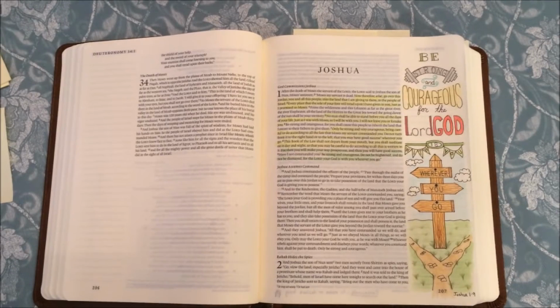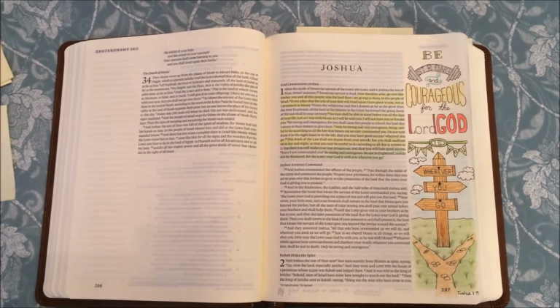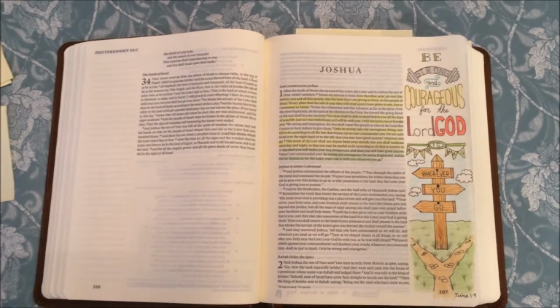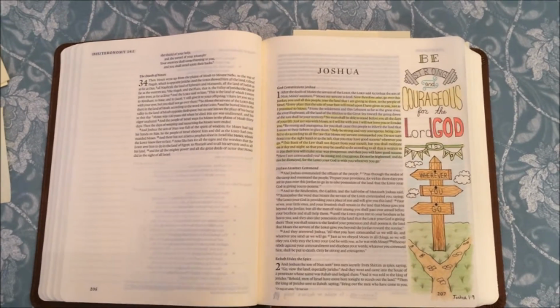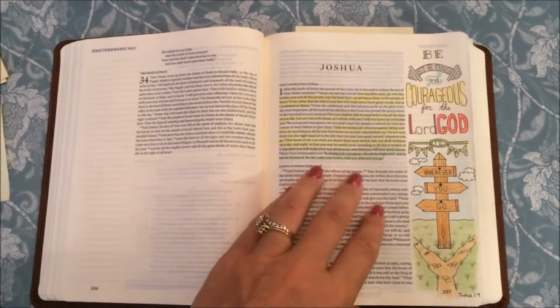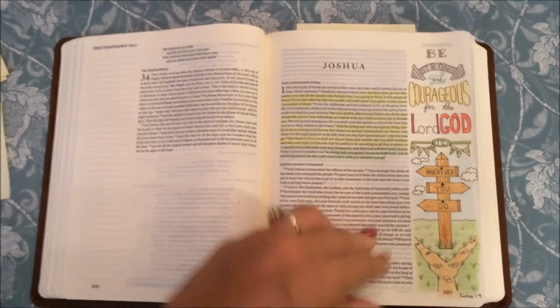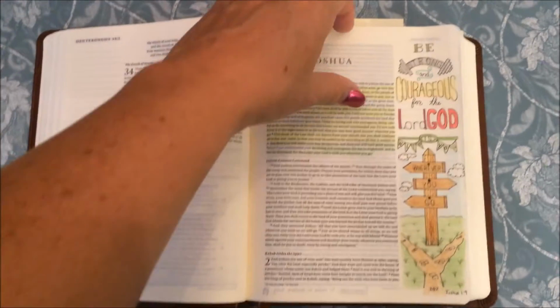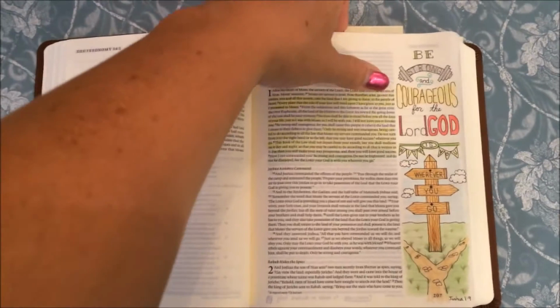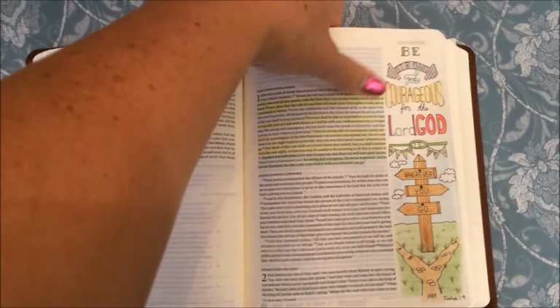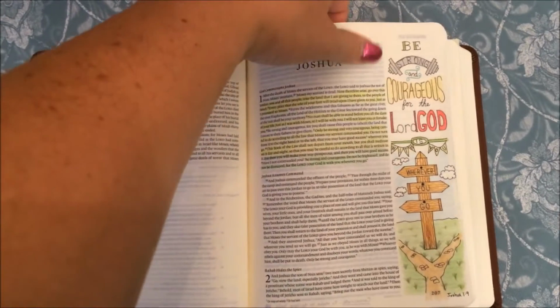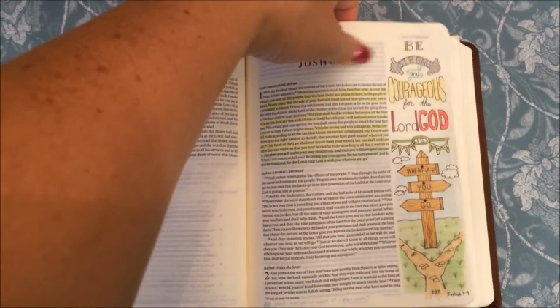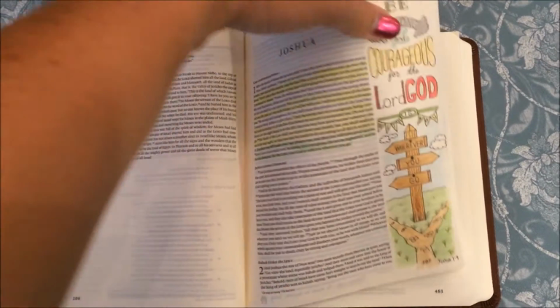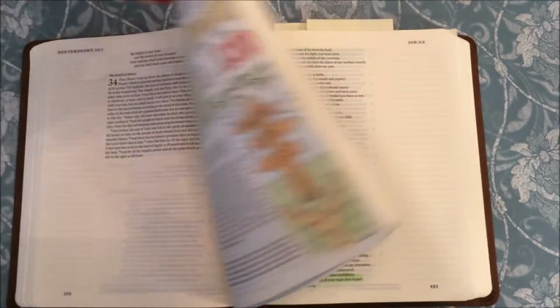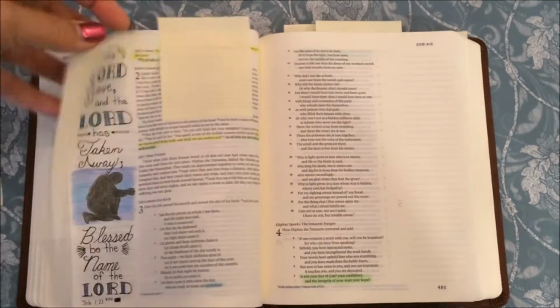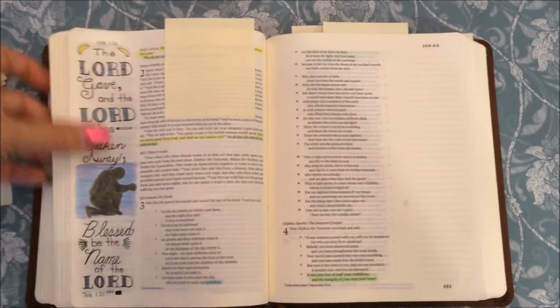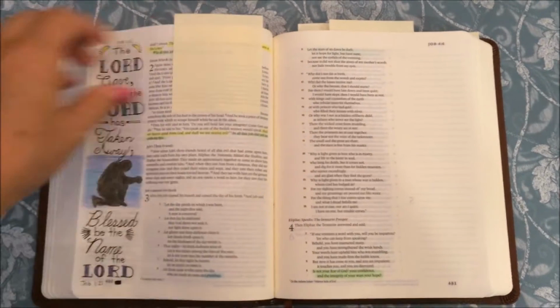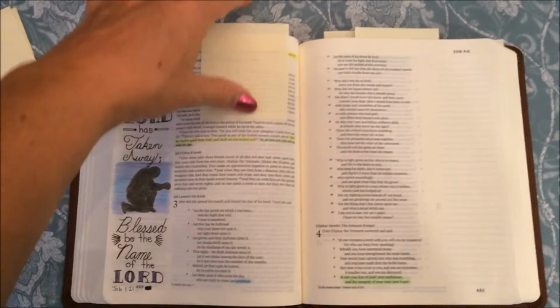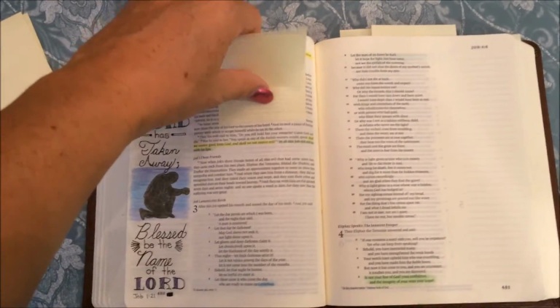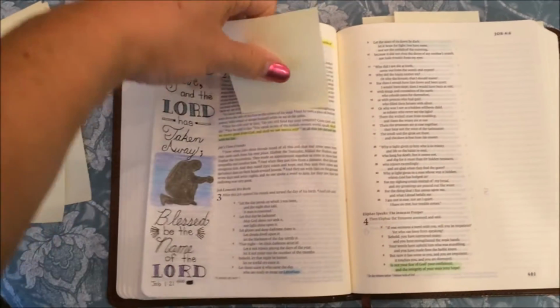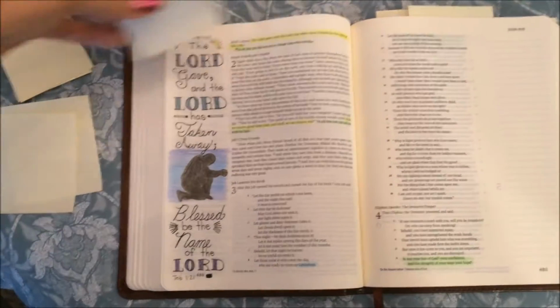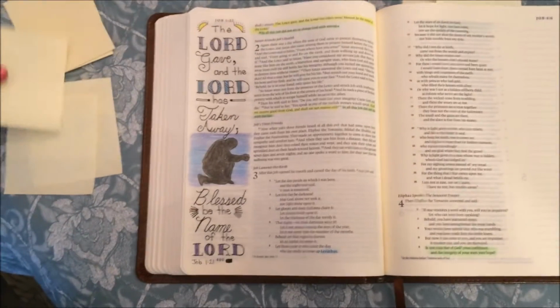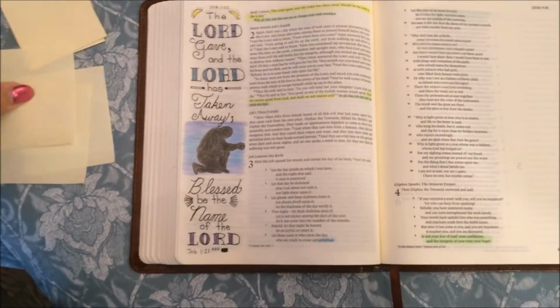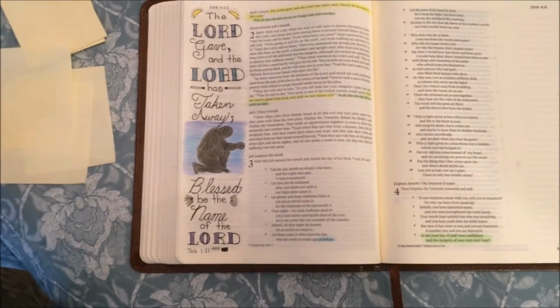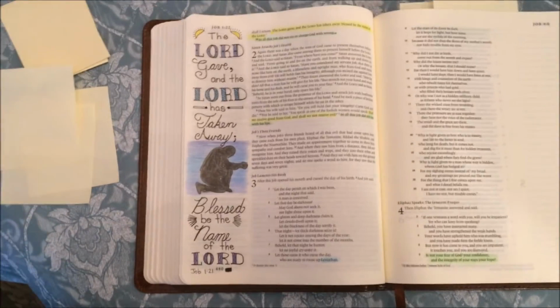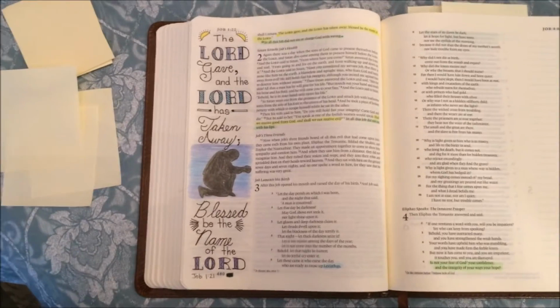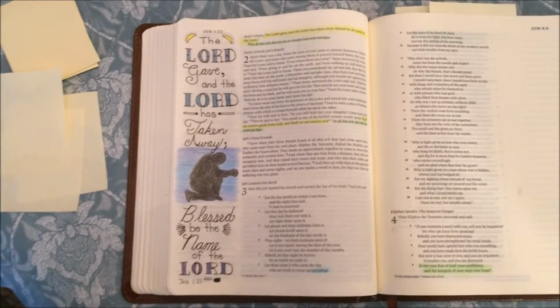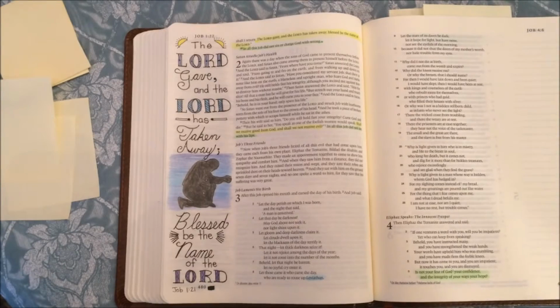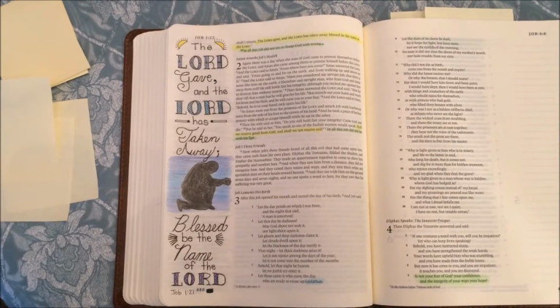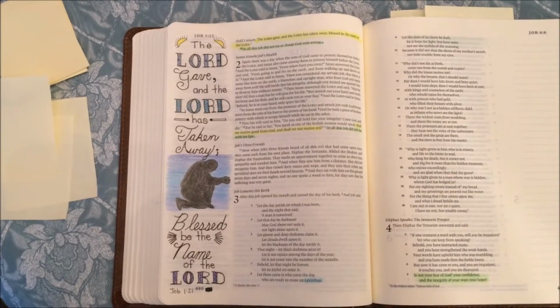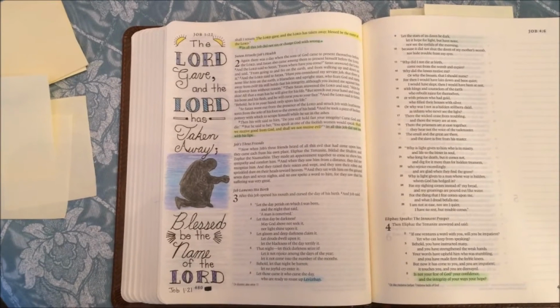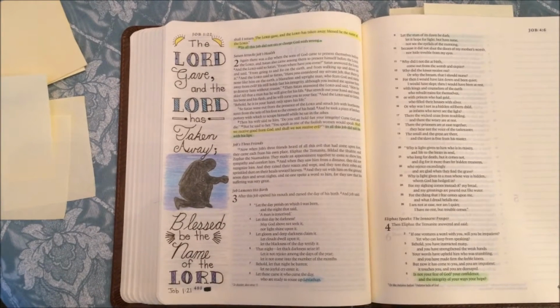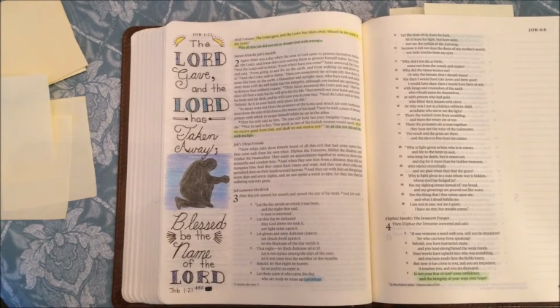The next one that I did was in Joshua — the 'be strong and courageous' one, Joshua 1:9. The next one was in Job.